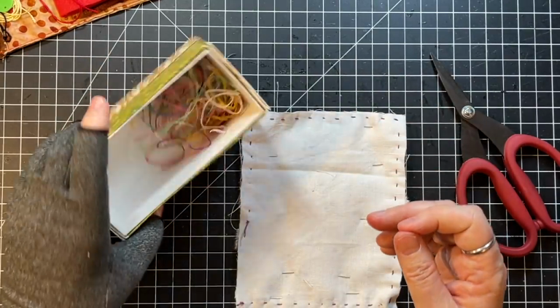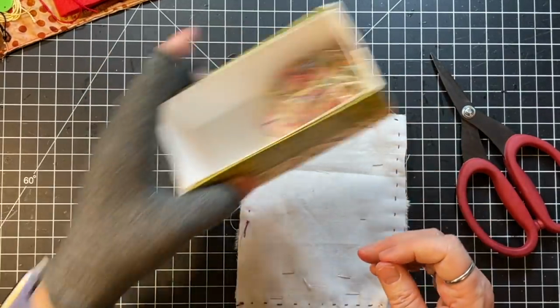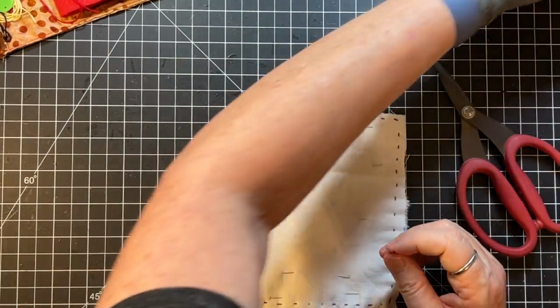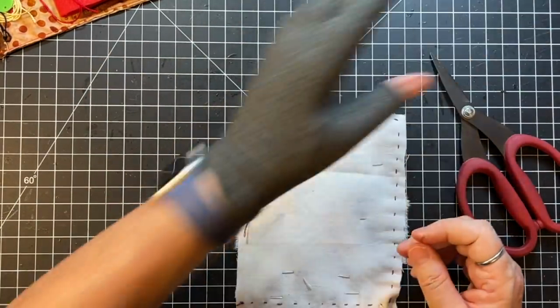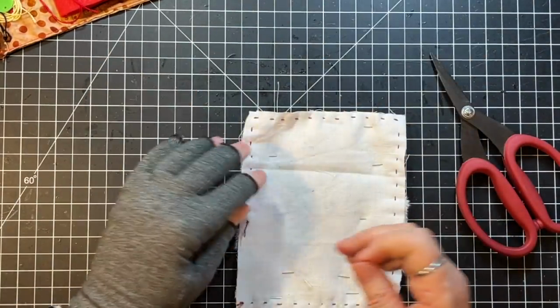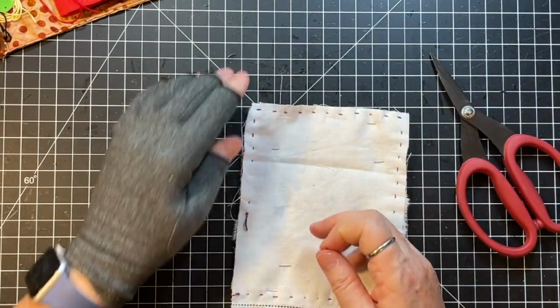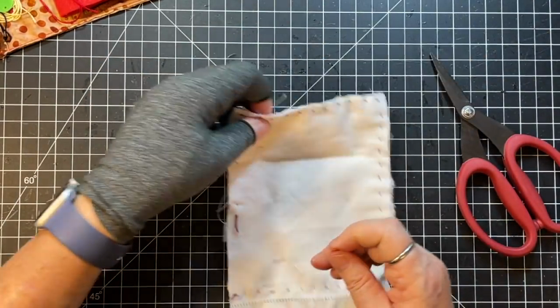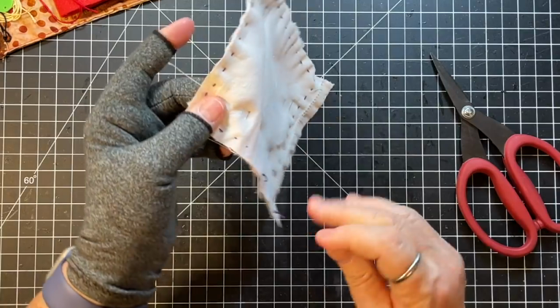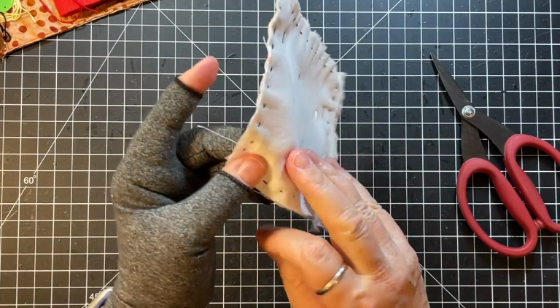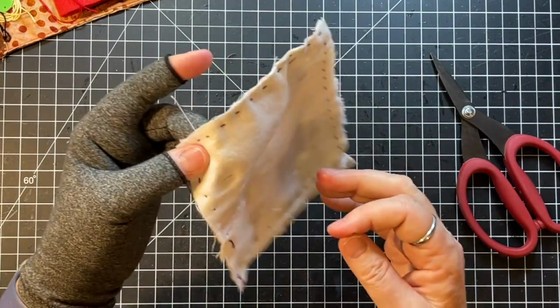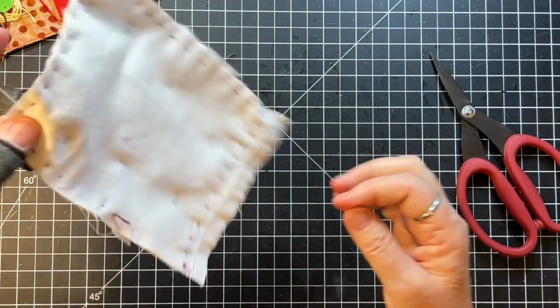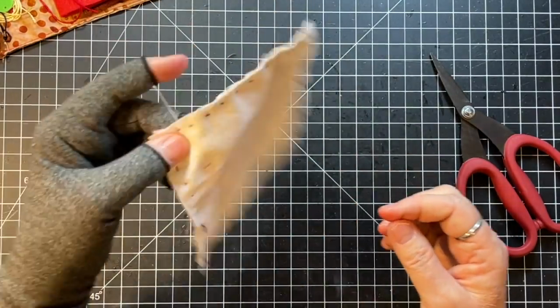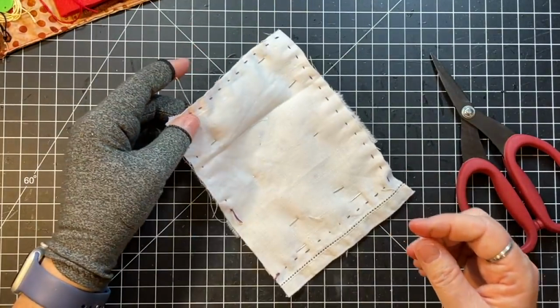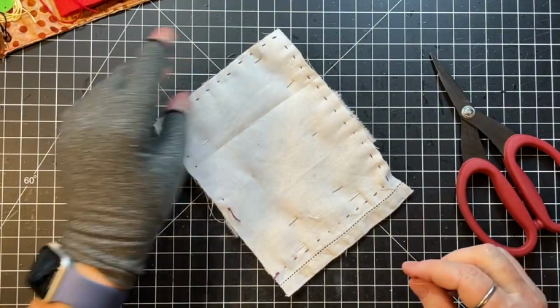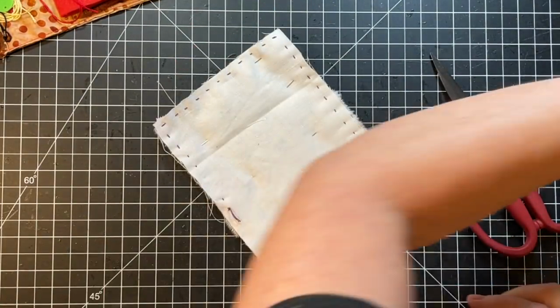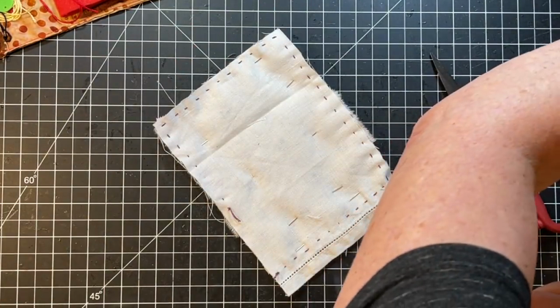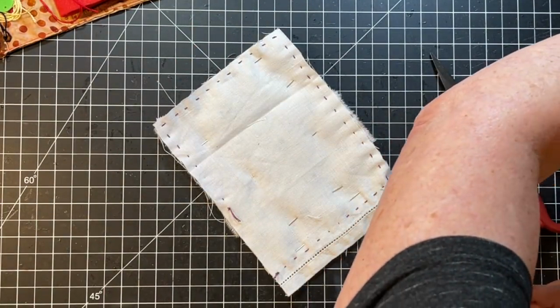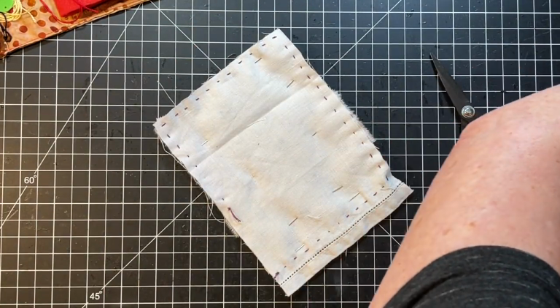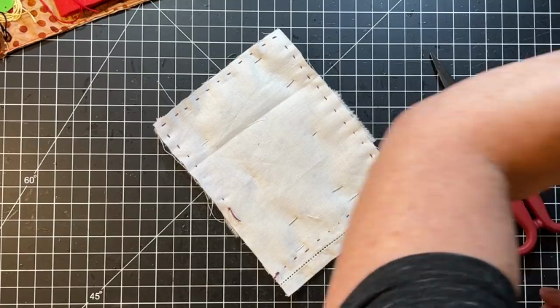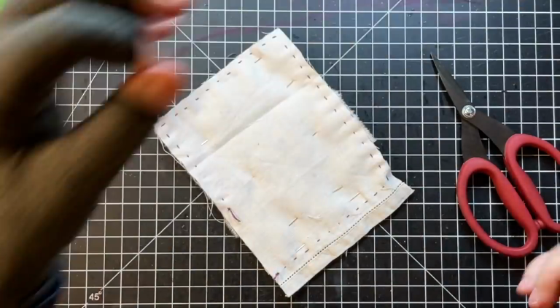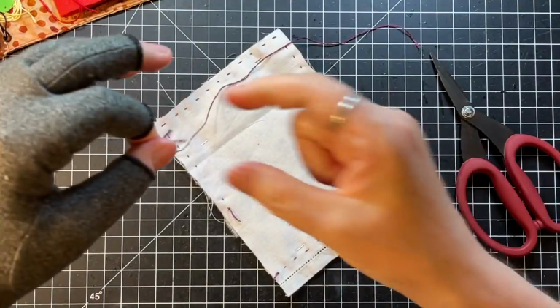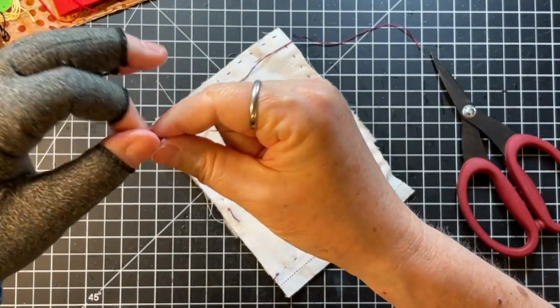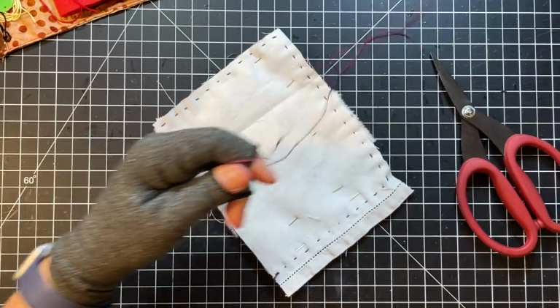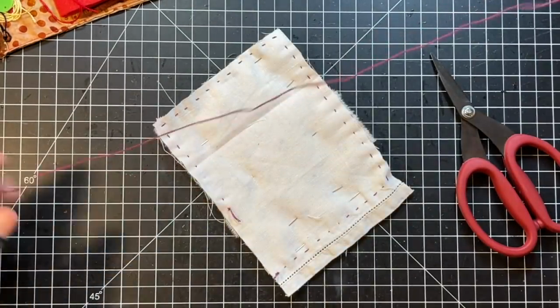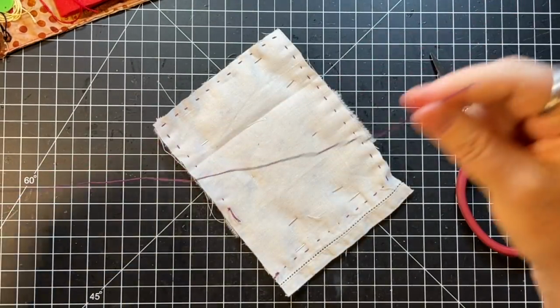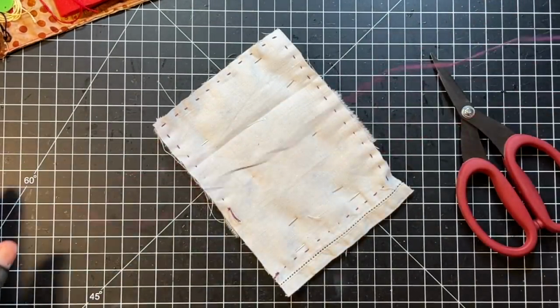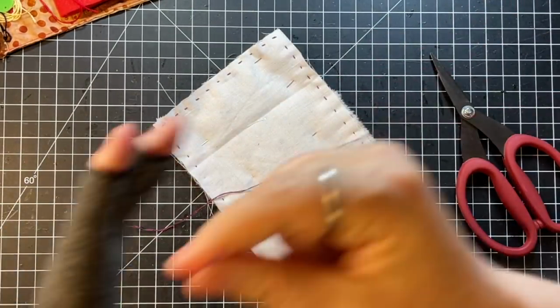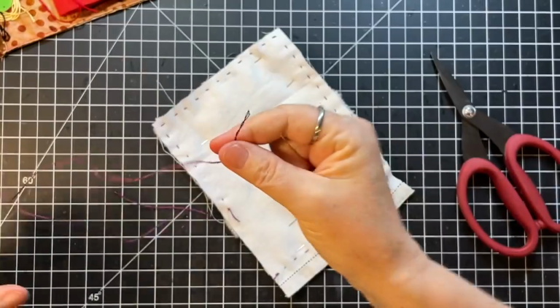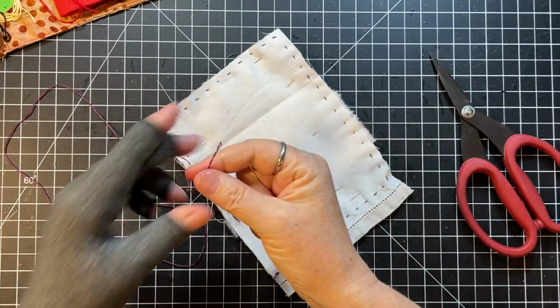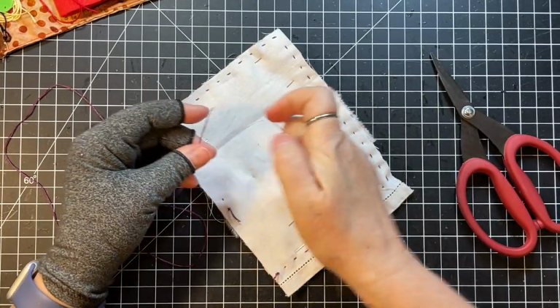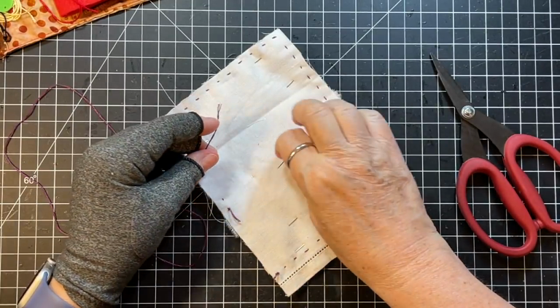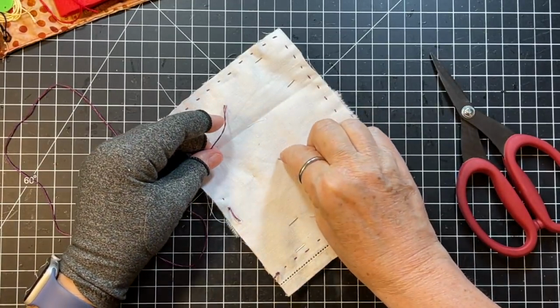I have this little box of threads that someday will become something — I'll be throwing those onto some project probably. Where's our other little piece of that color?